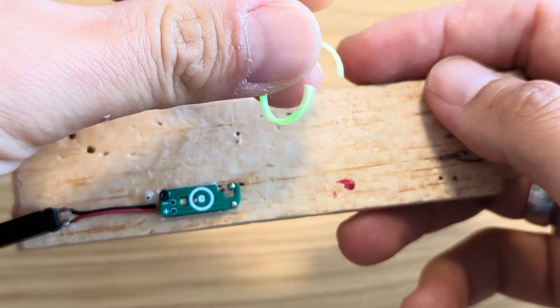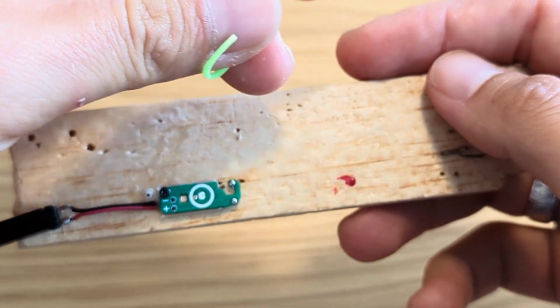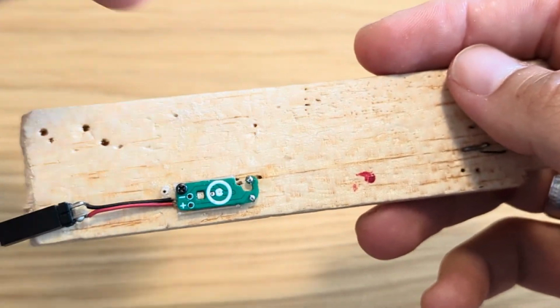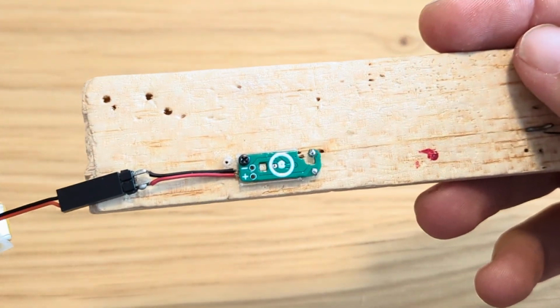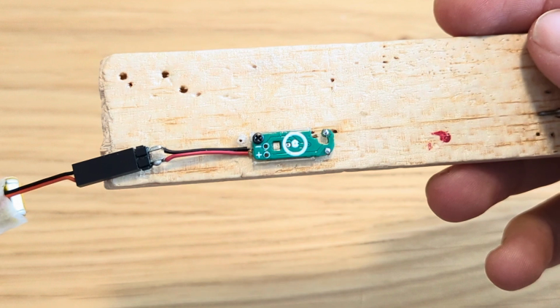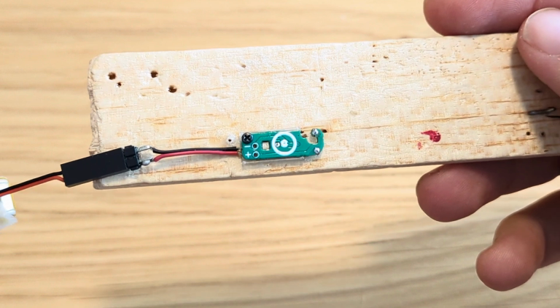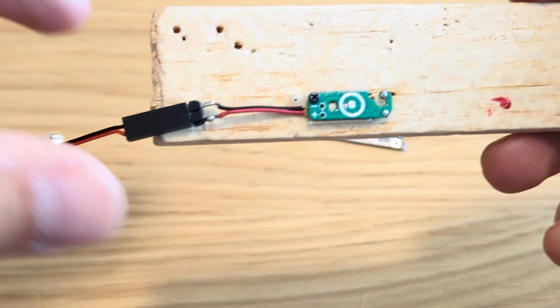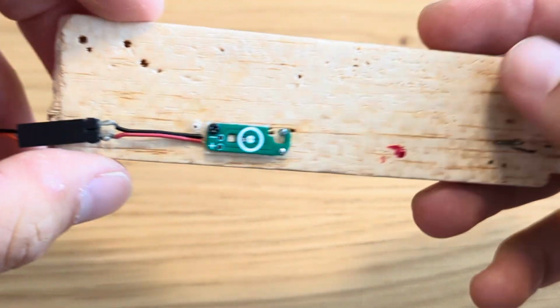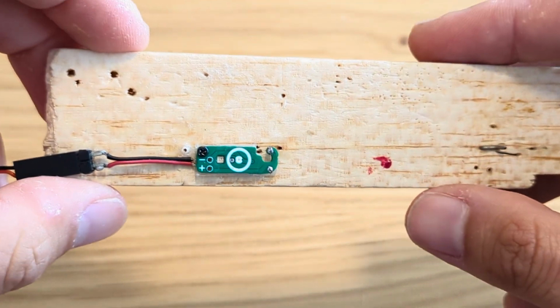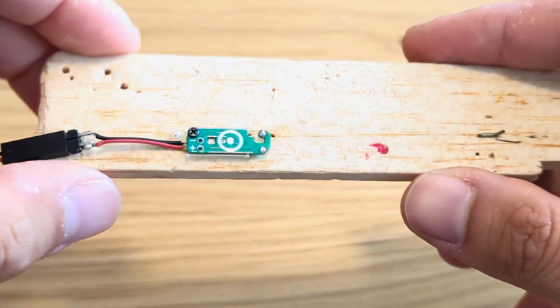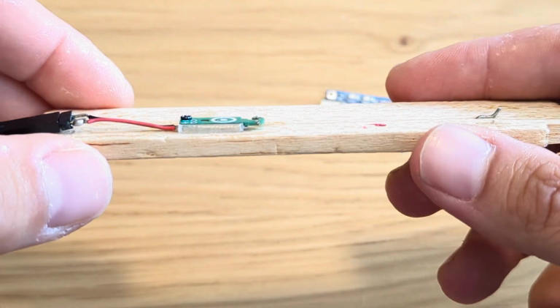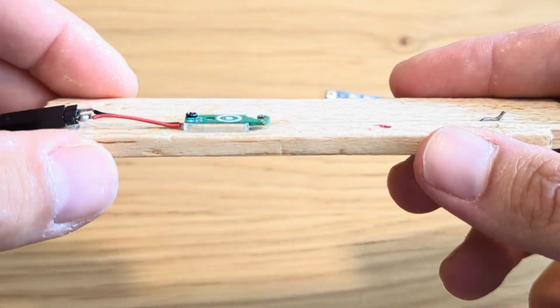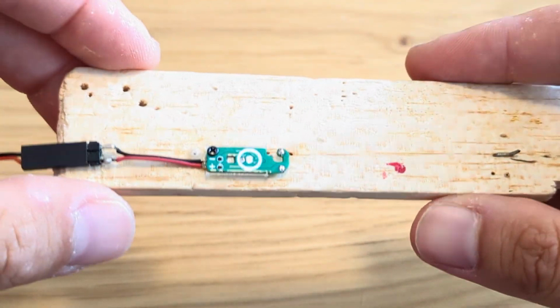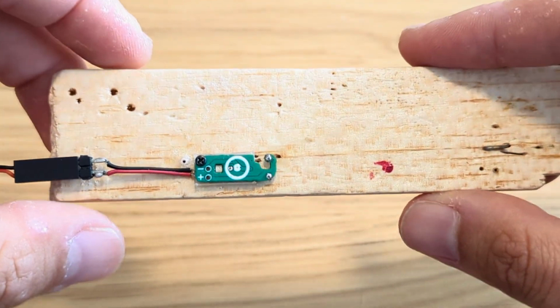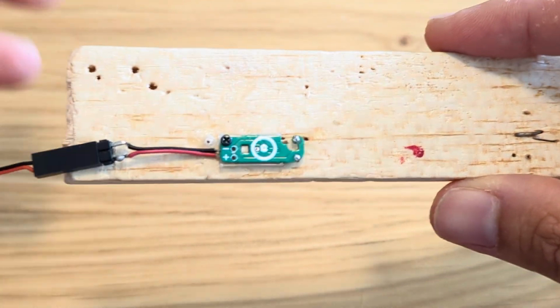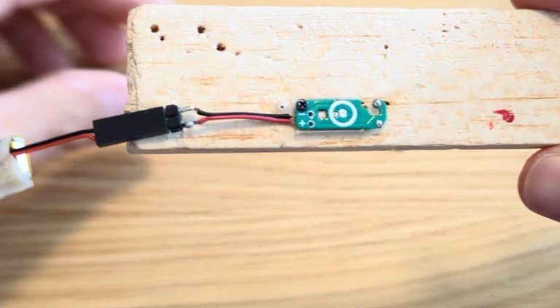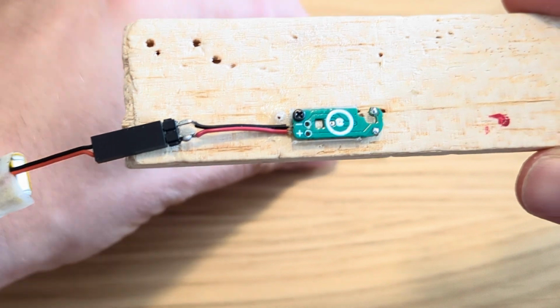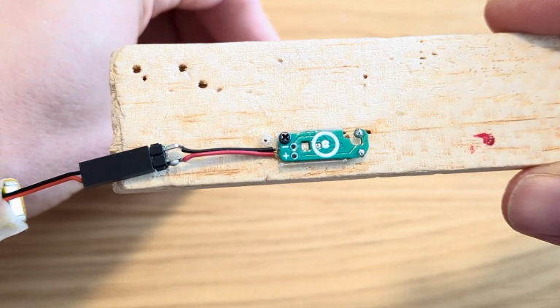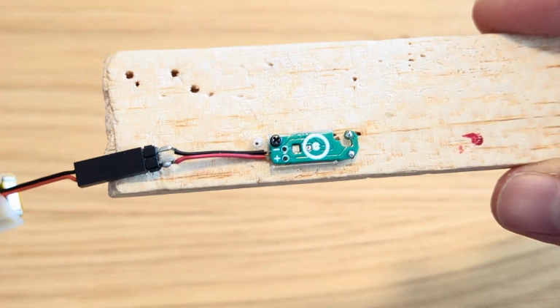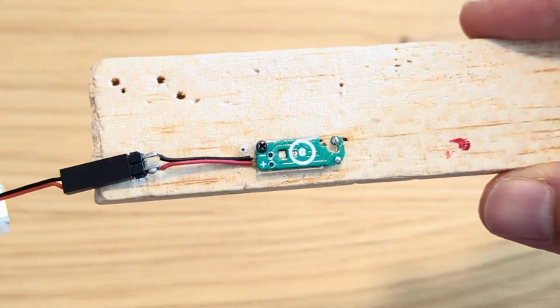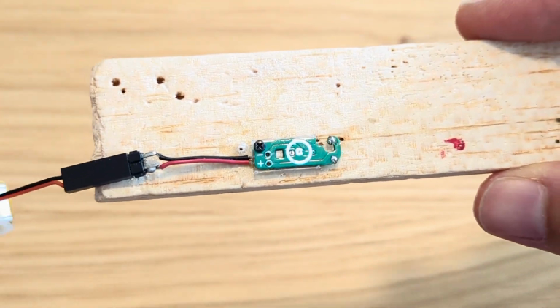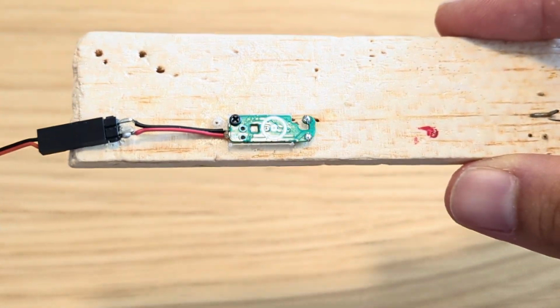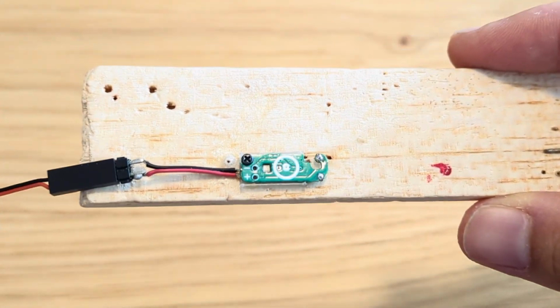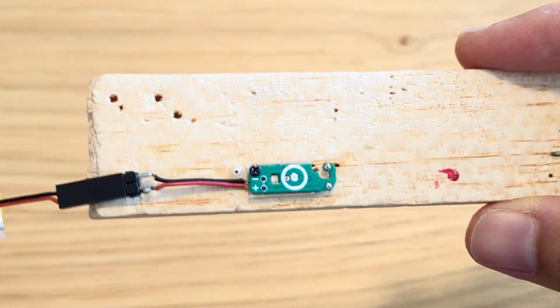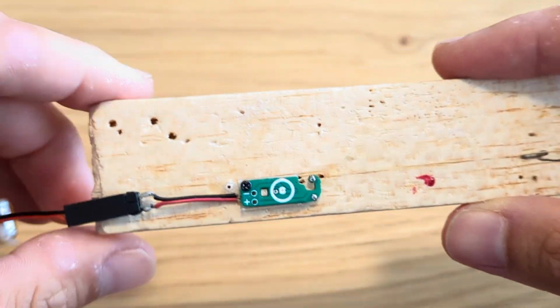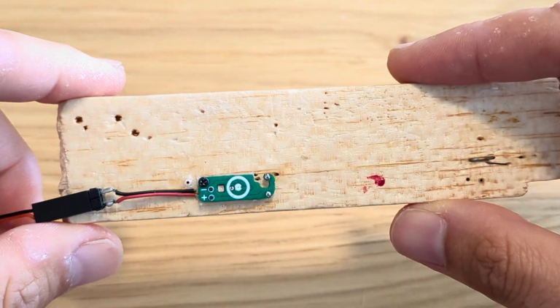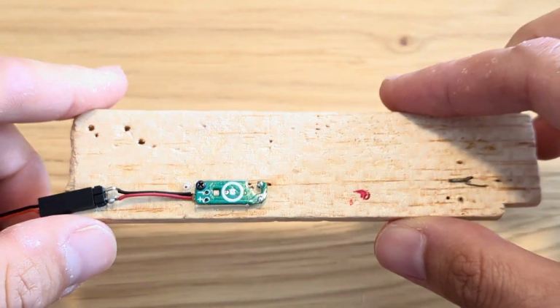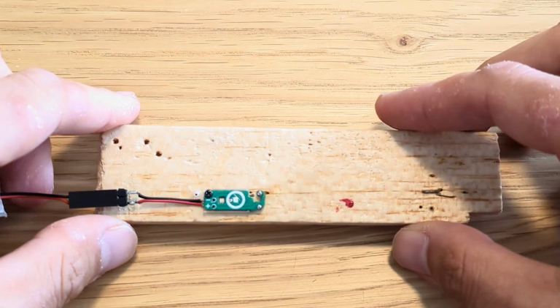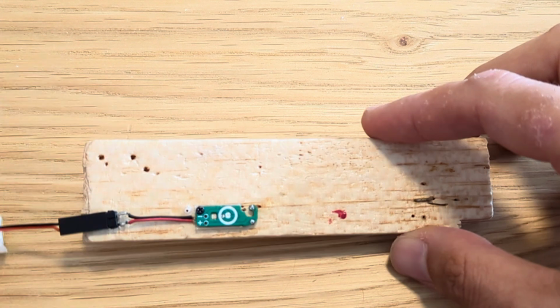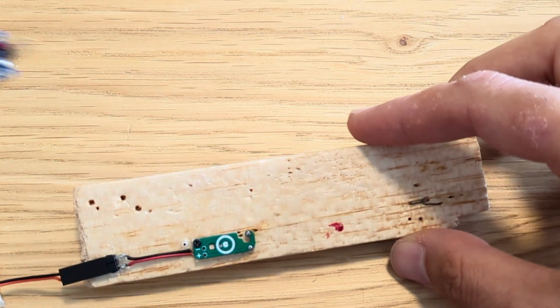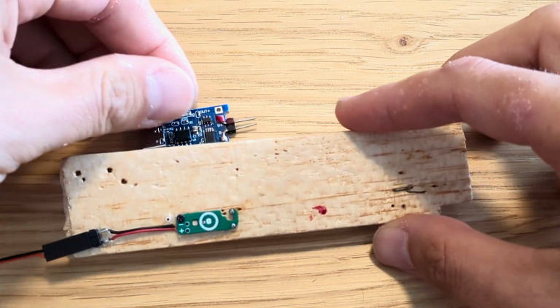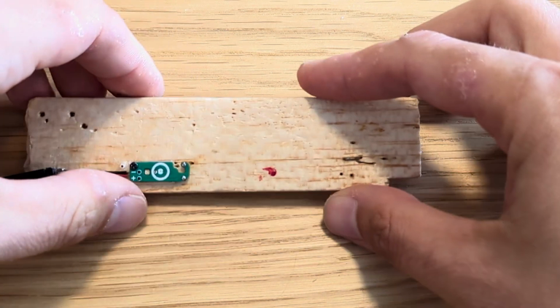Hello everyone, Liev is here. Here you can see the new version of the Tiny Timer. You've seen how I can operate it for 5 seconds, but let me show you another interesting thing.